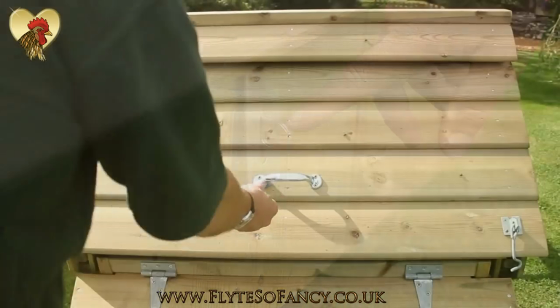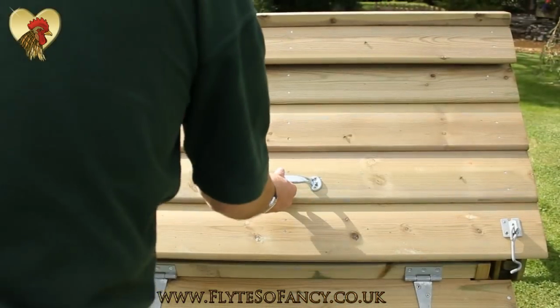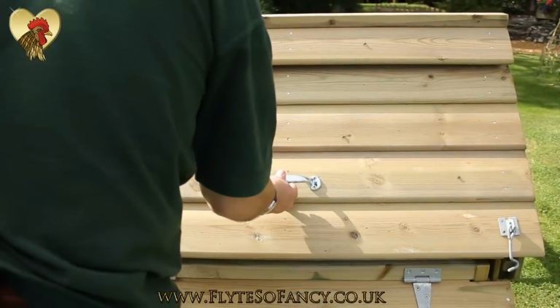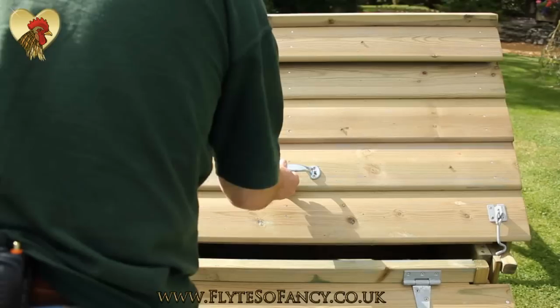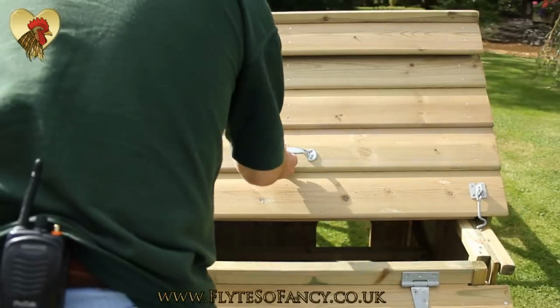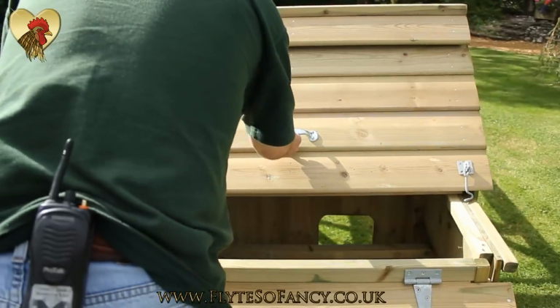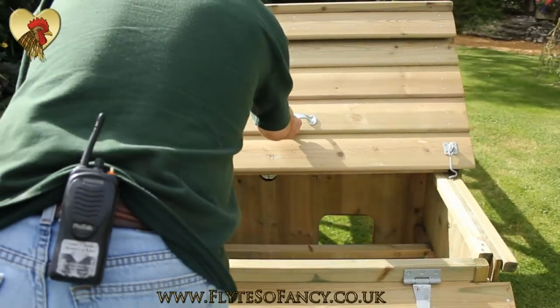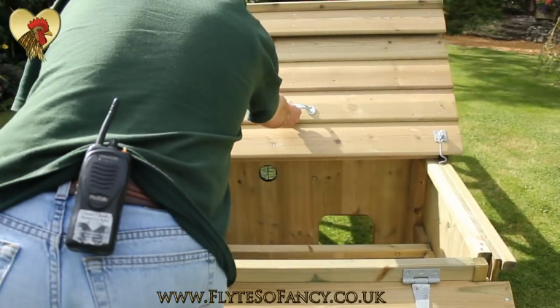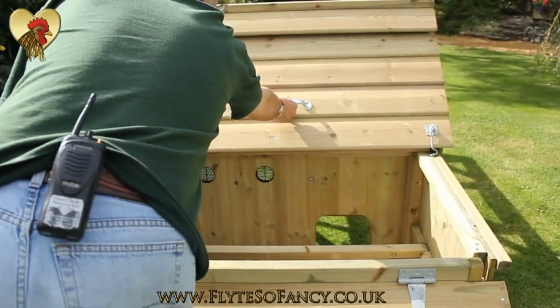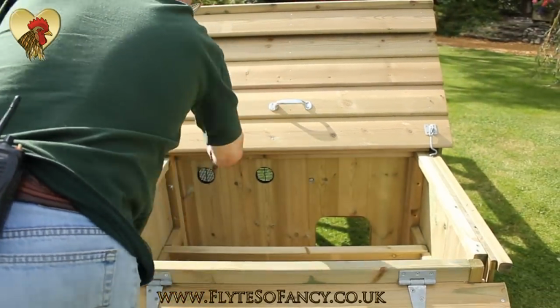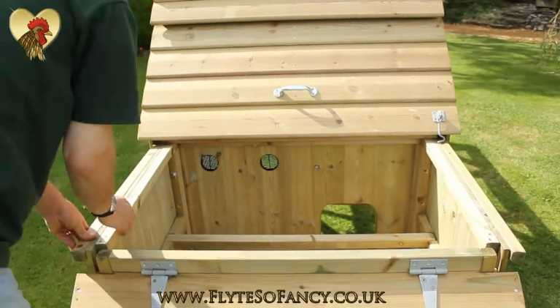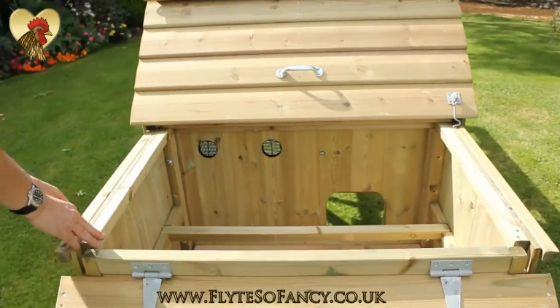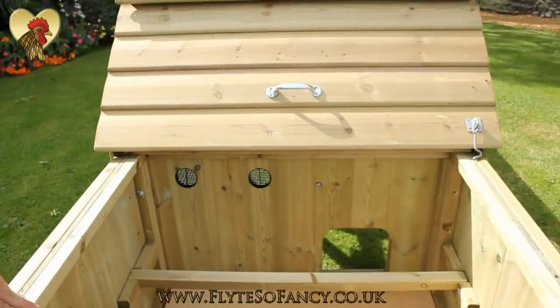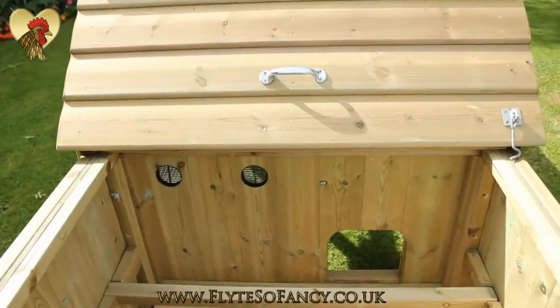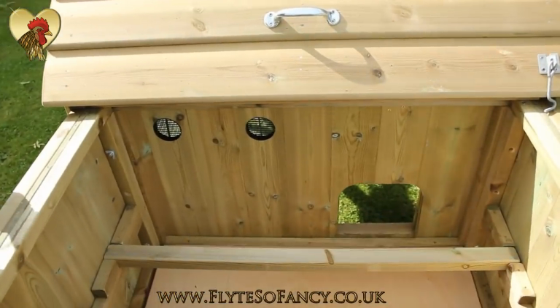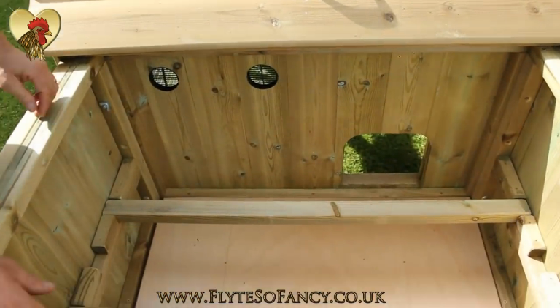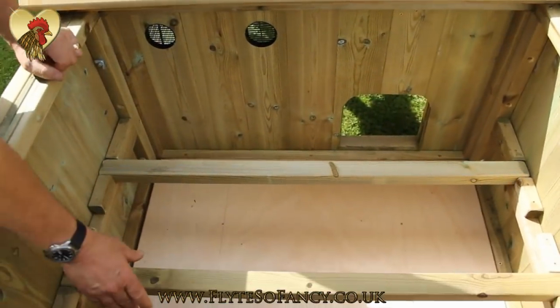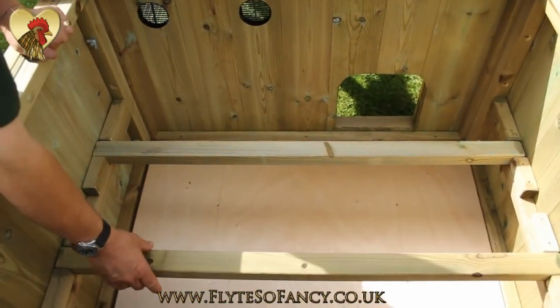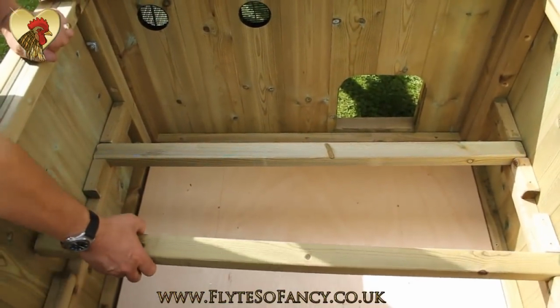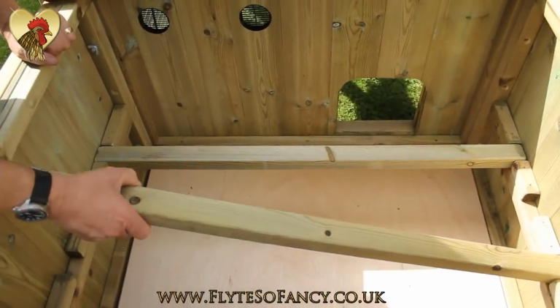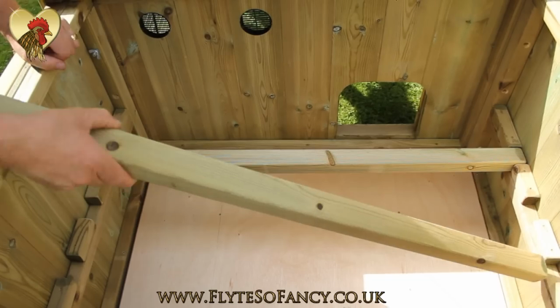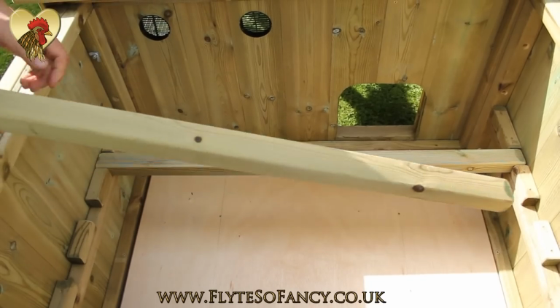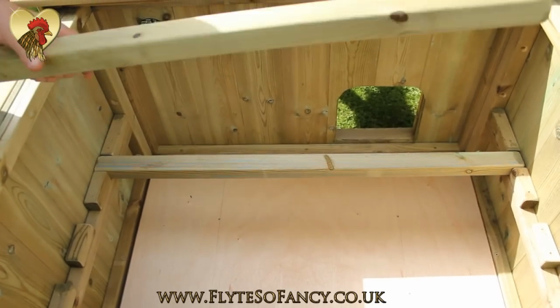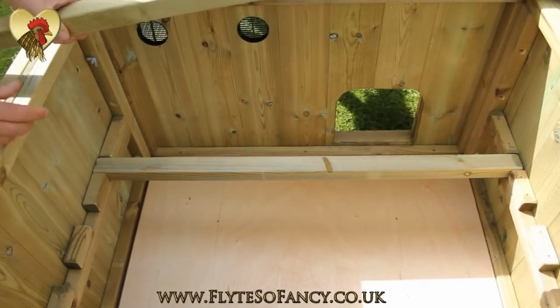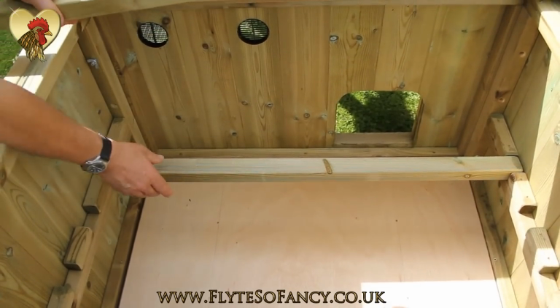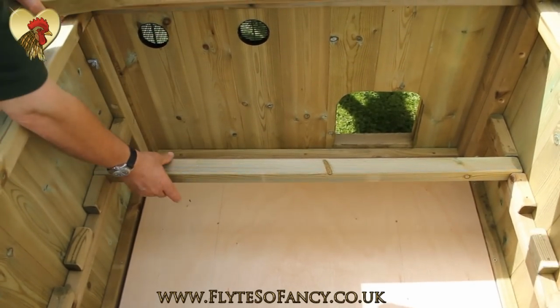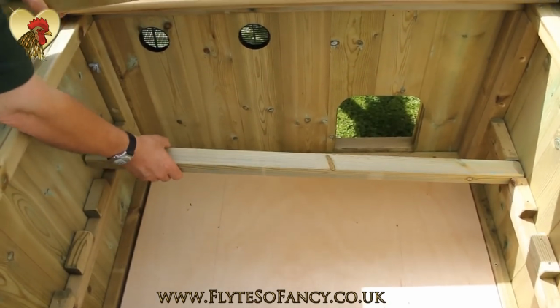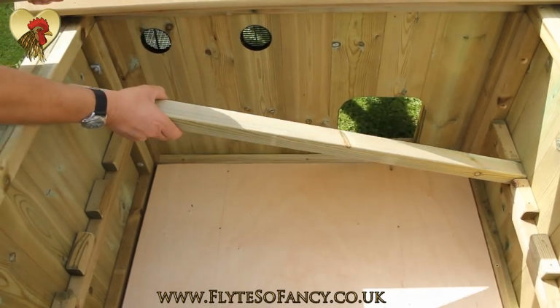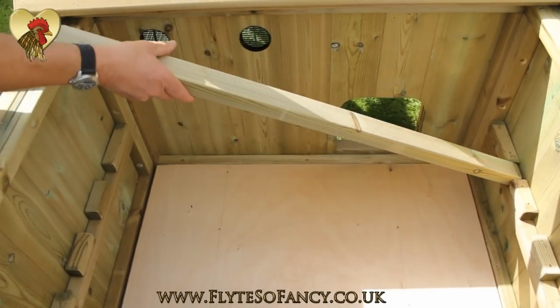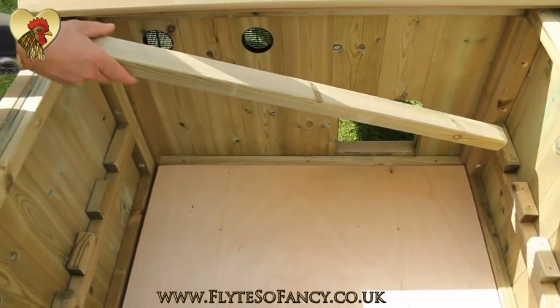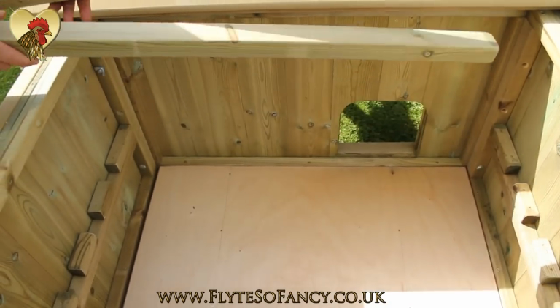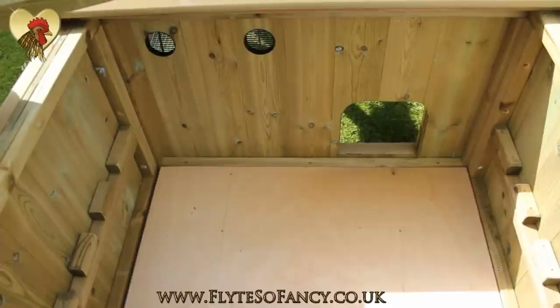Sliding the roof easily forward reveals the lift-out perches. We have provided the option of several placings so they can be arranged to suit any size of fowl, from bantam to Brahma.